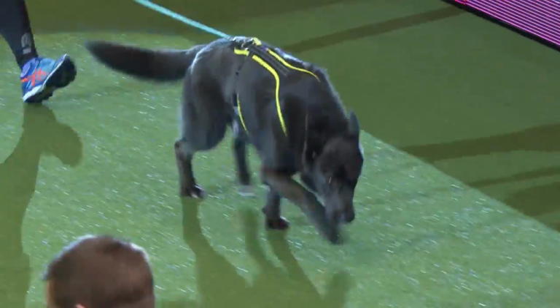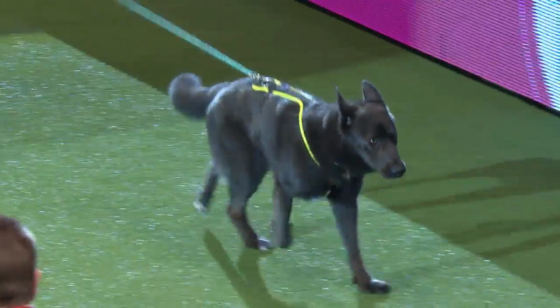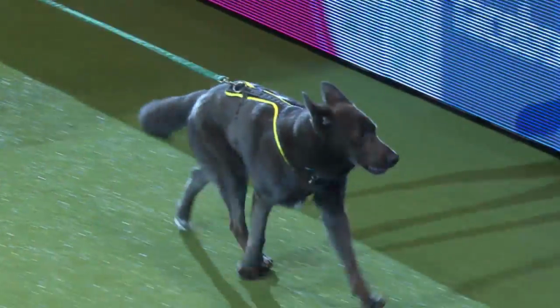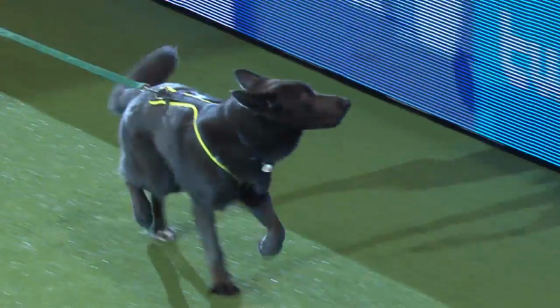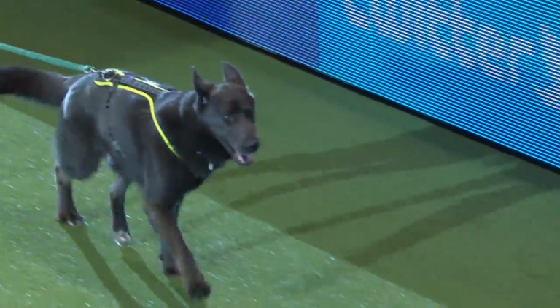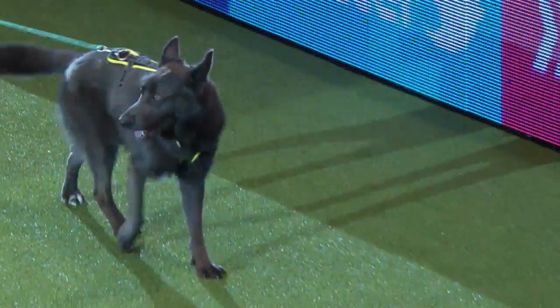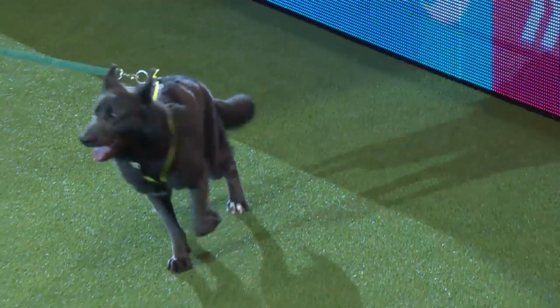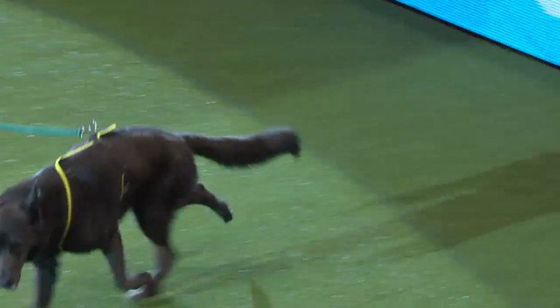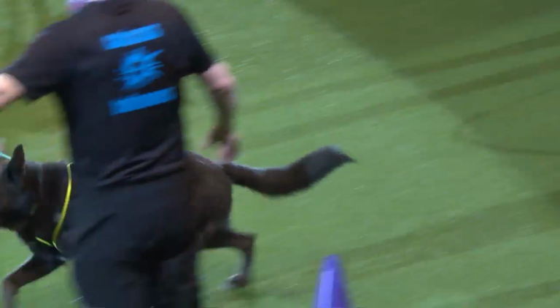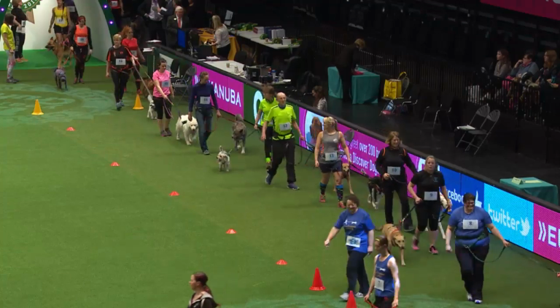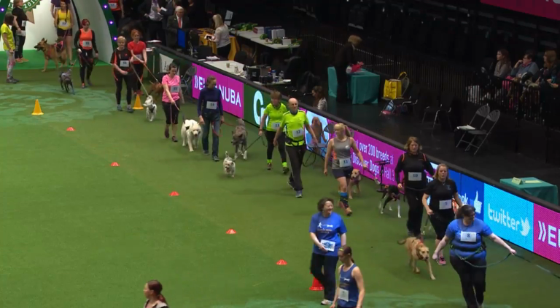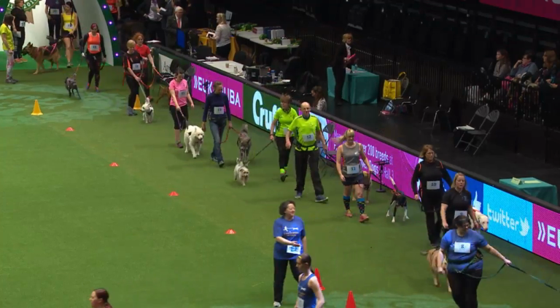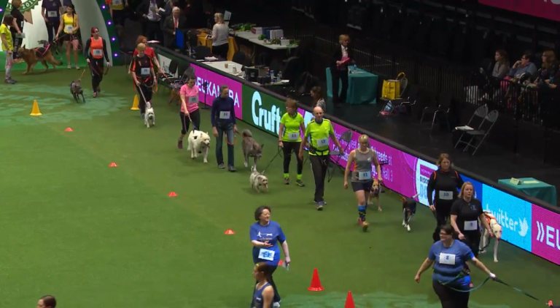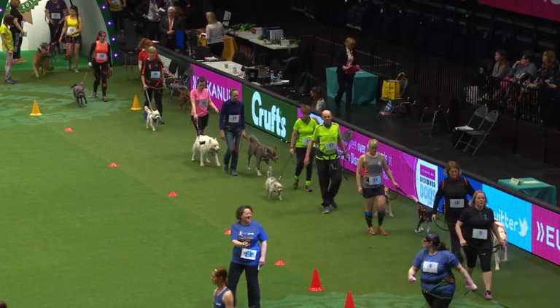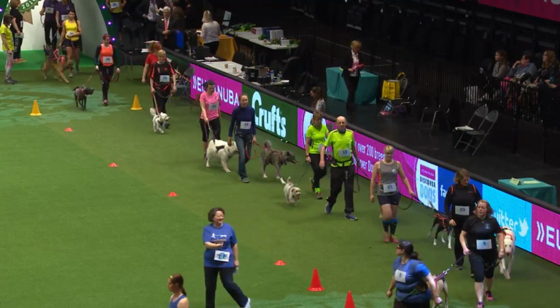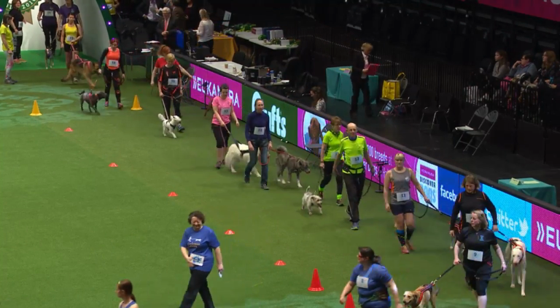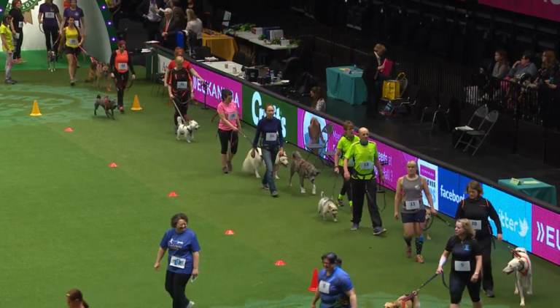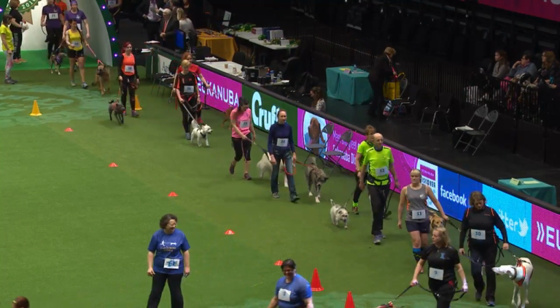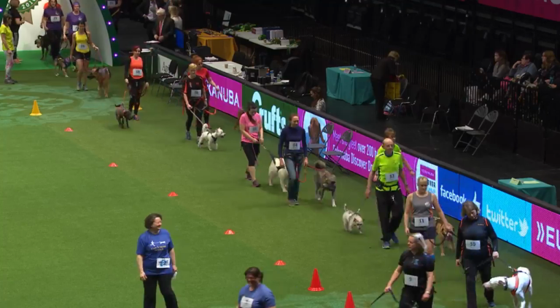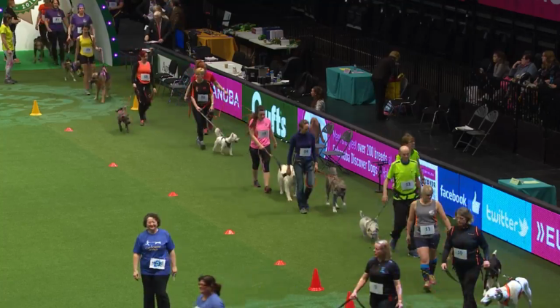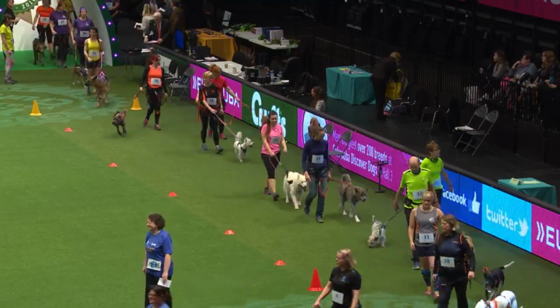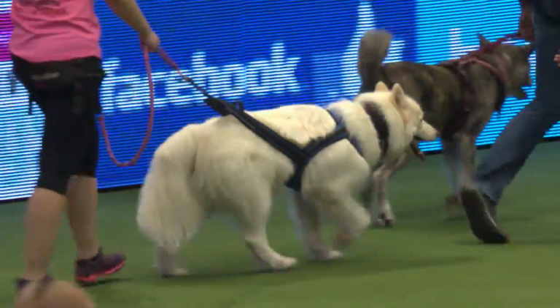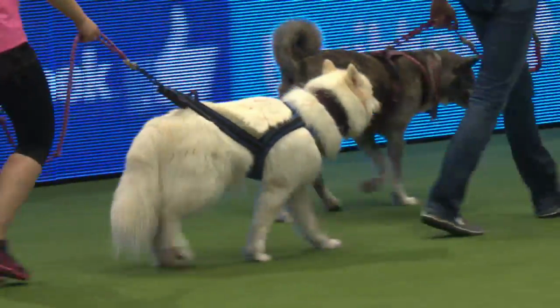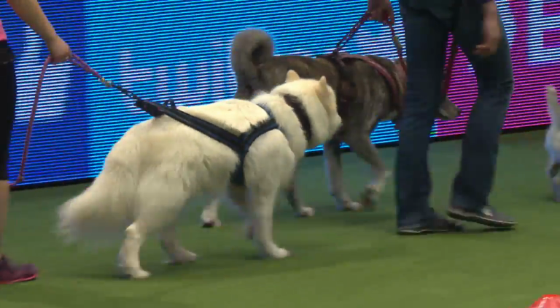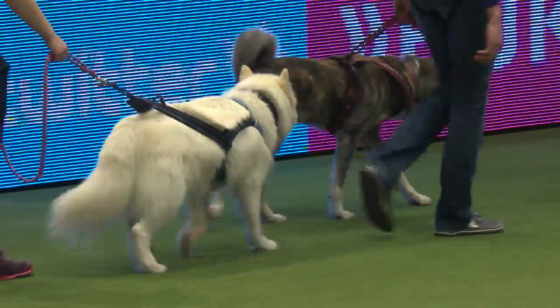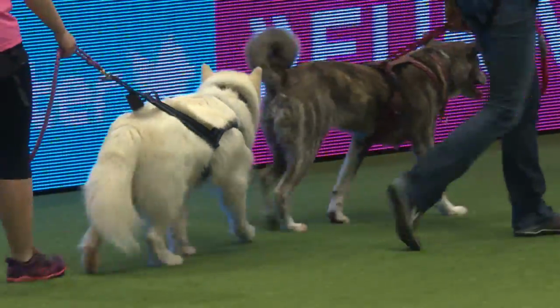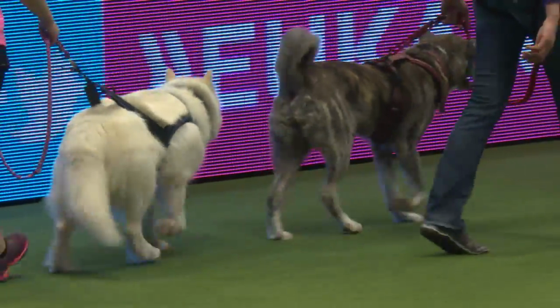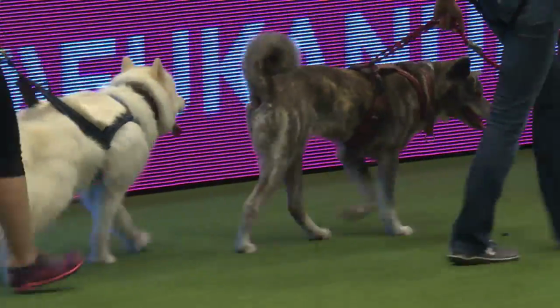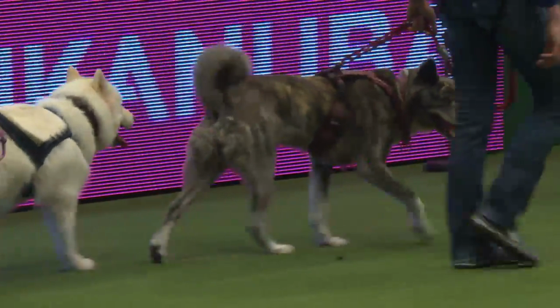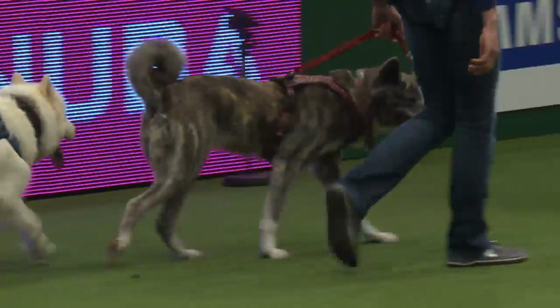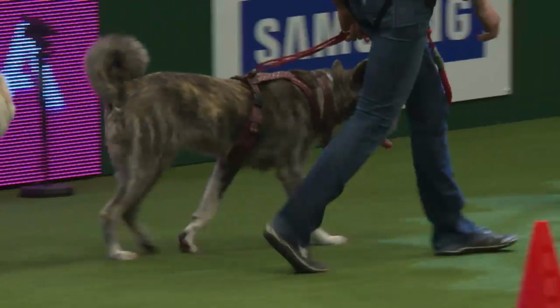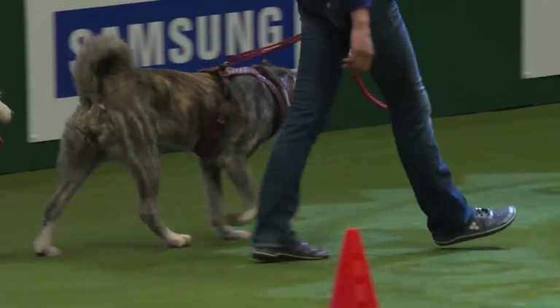Lots of clubs also run walking events as well, so you can actually just do a canicross walk — get your dogs used to it, especially if they're young, recovering from an injury, or anything like that.